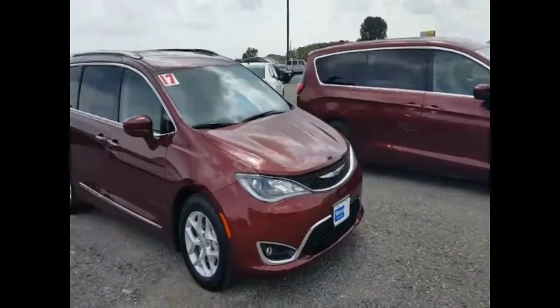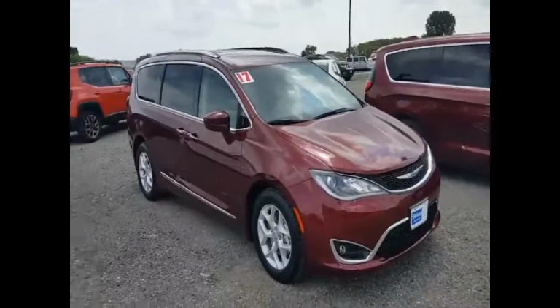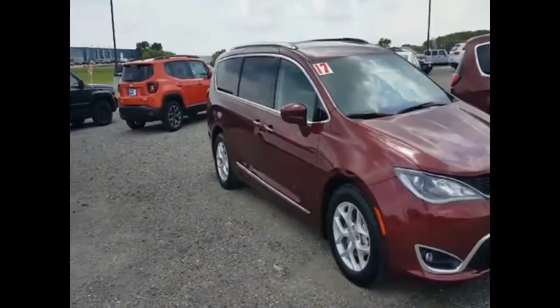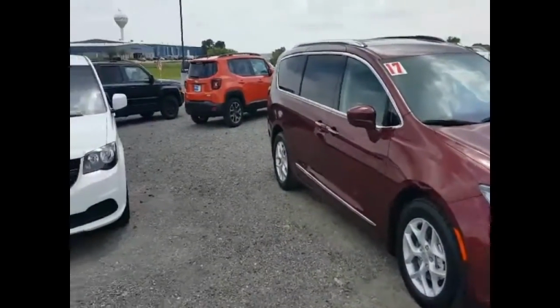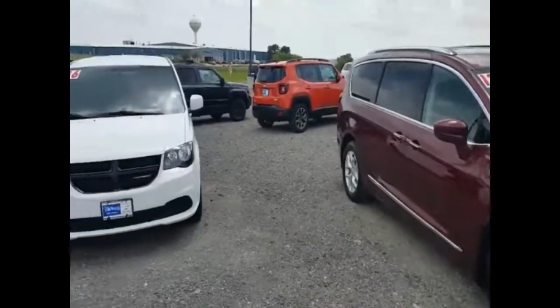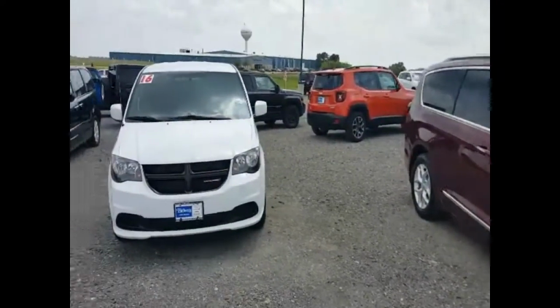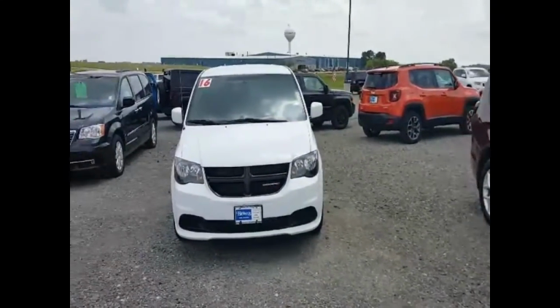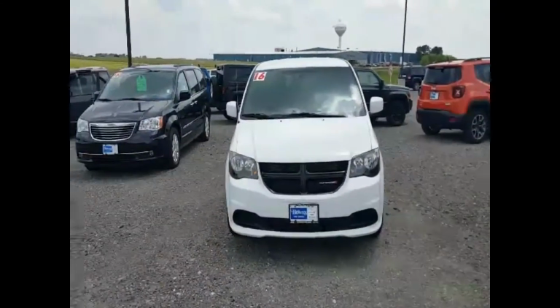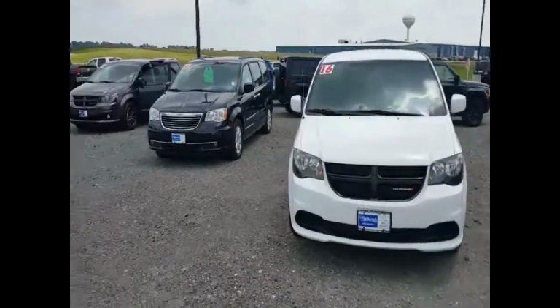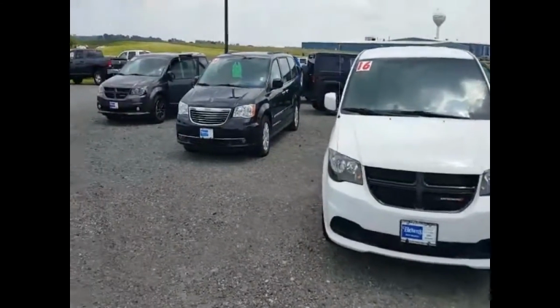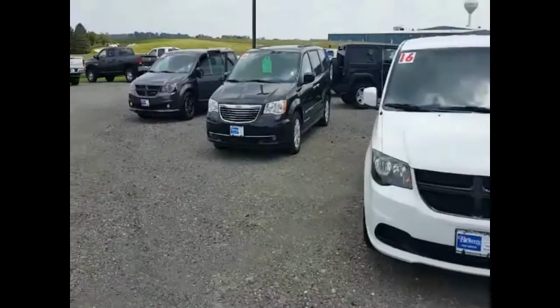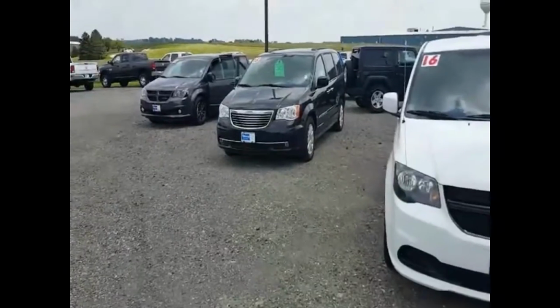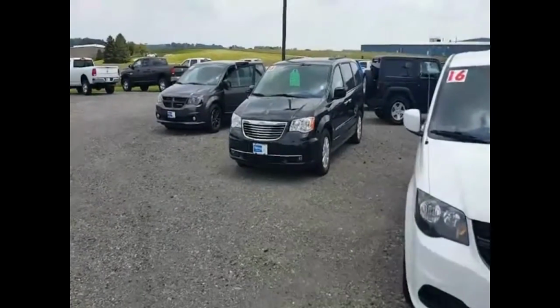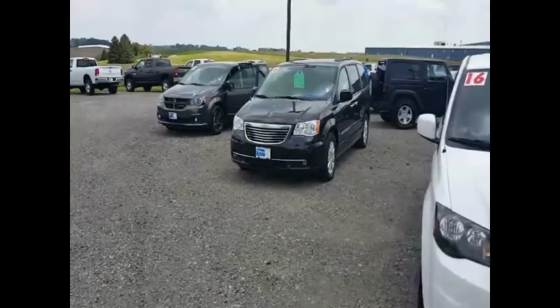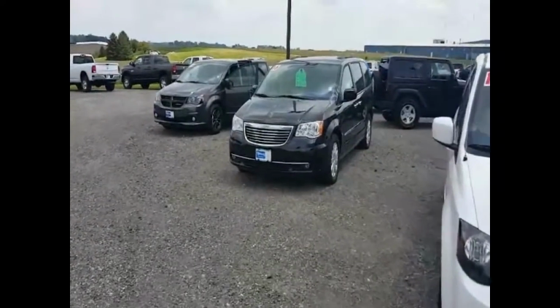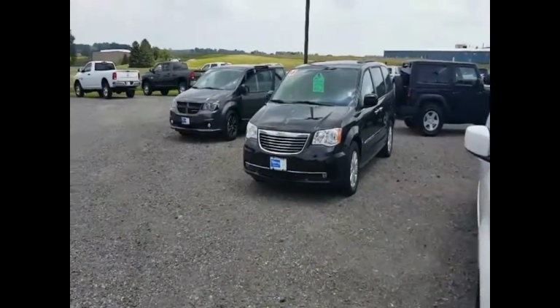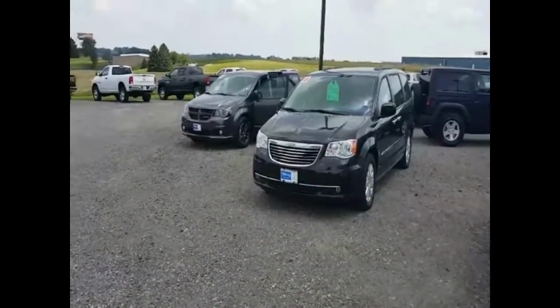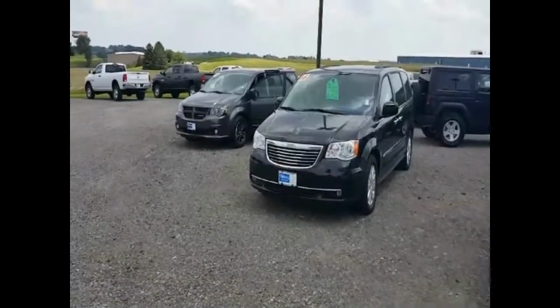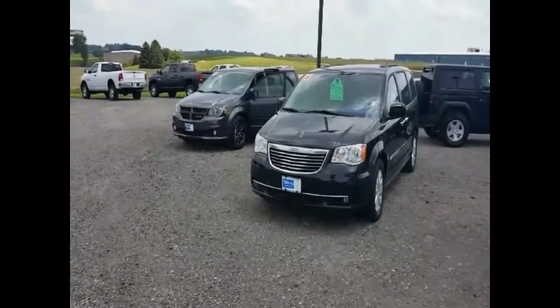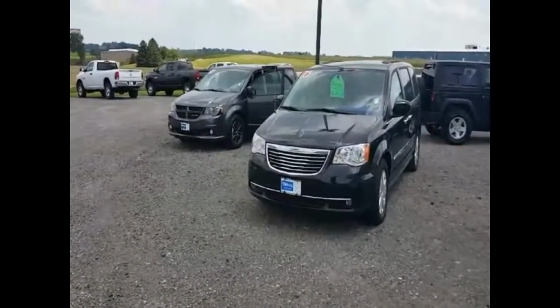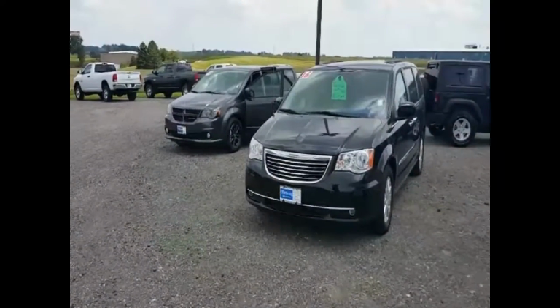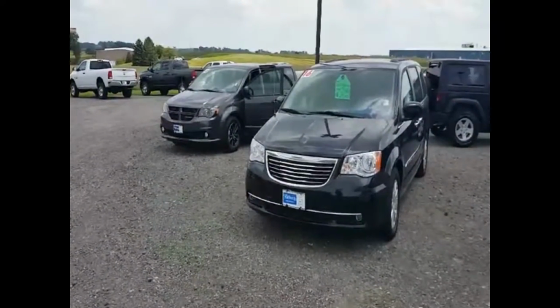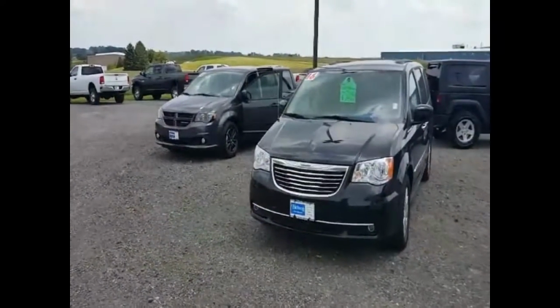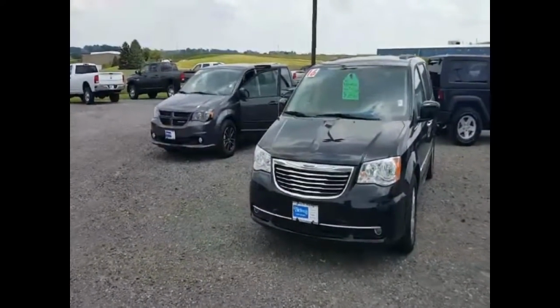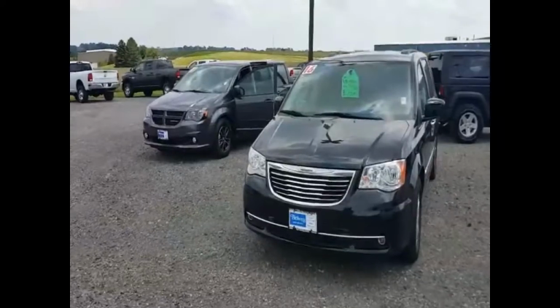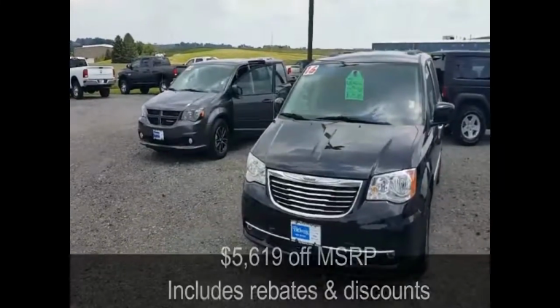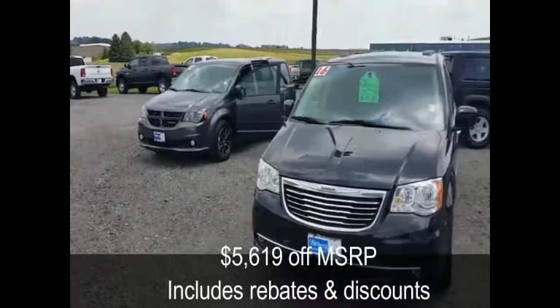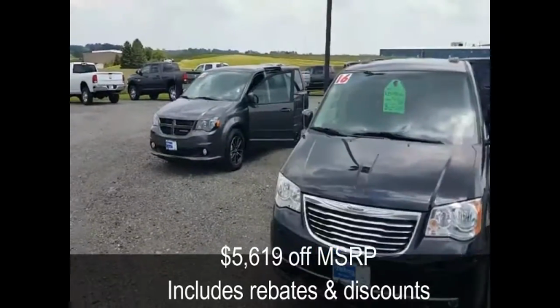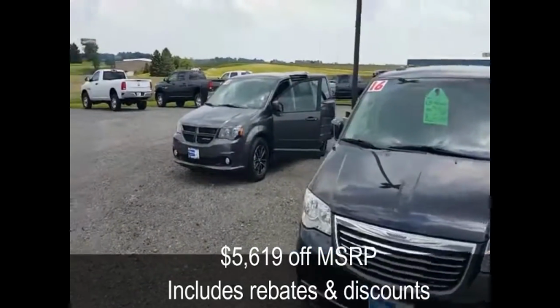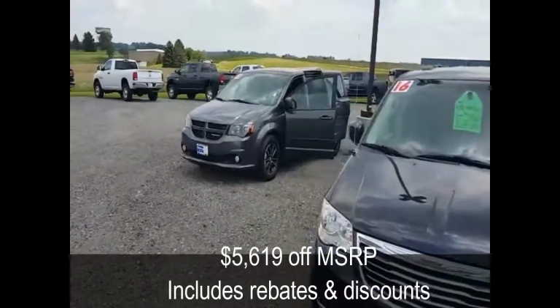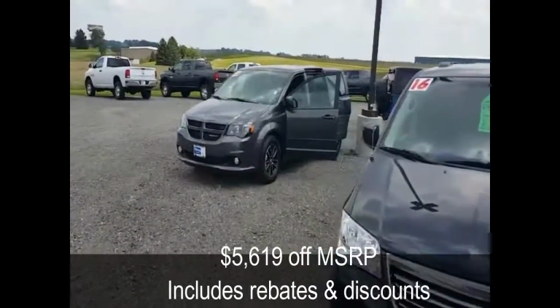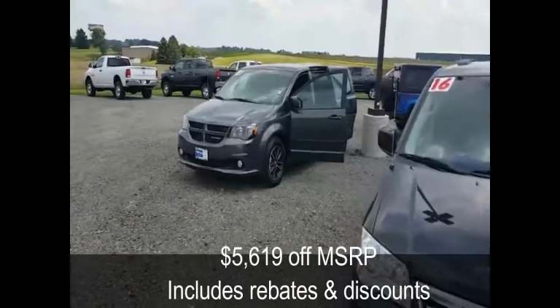Feel free to stop on out — we can do a test drive with you. Everything is marked at $500 over net cost right now, plus we've got some huge incentives on these Grand Caravans.